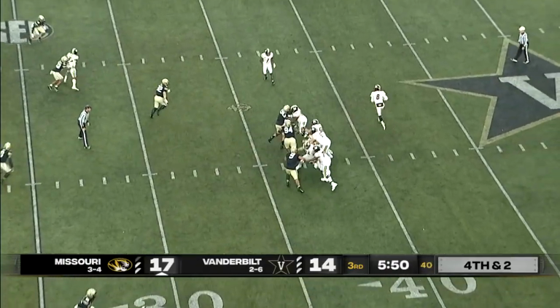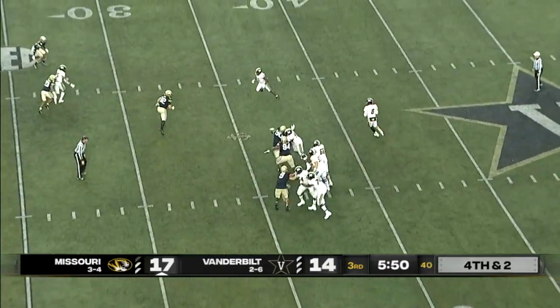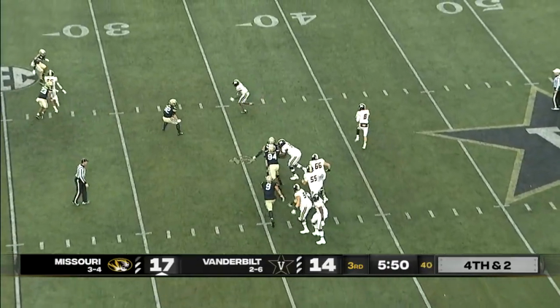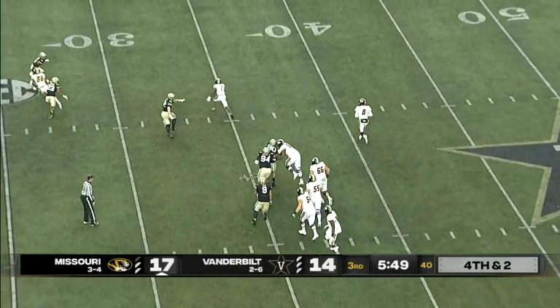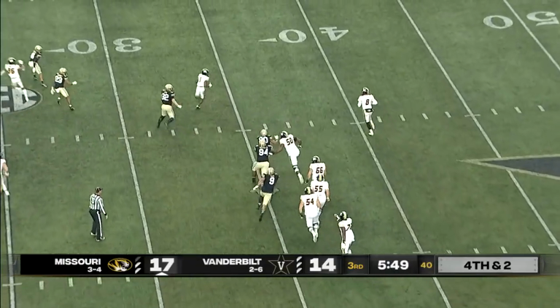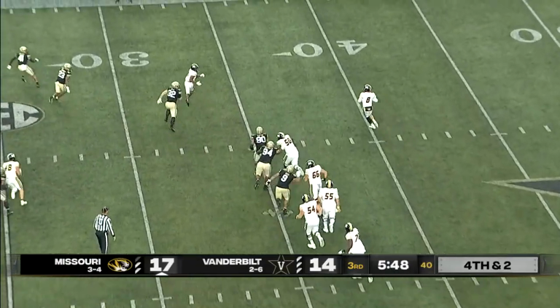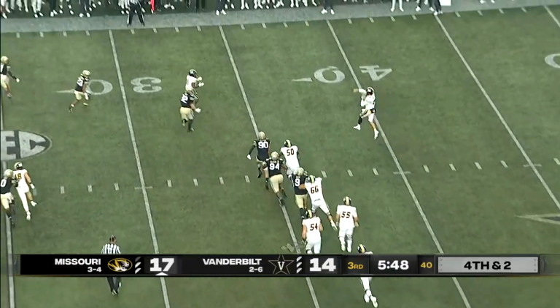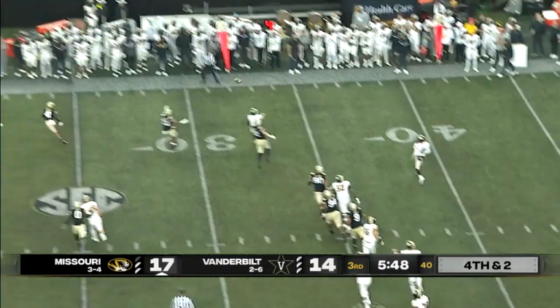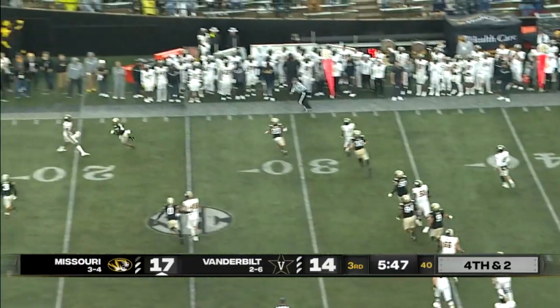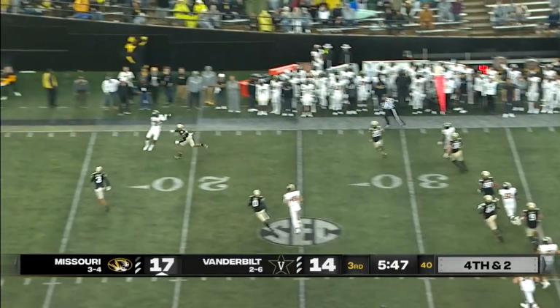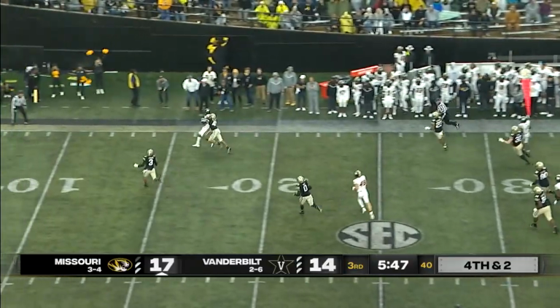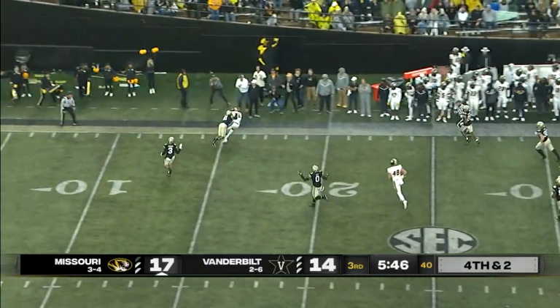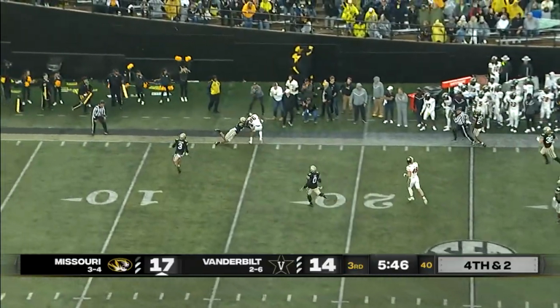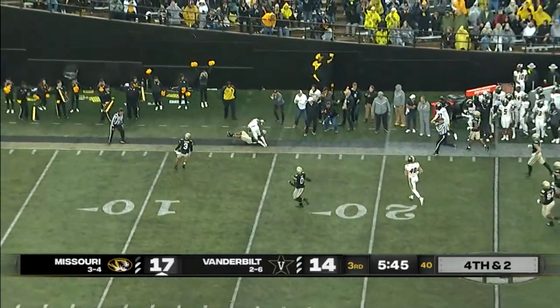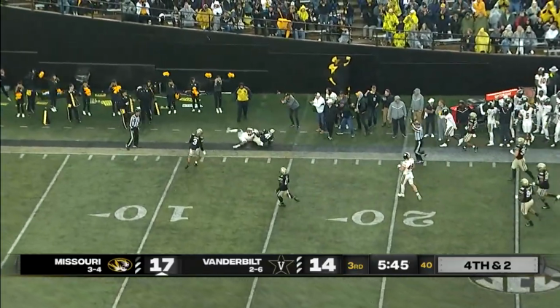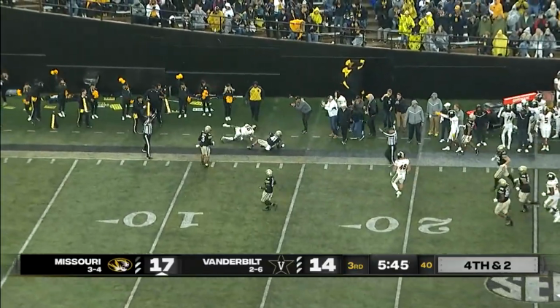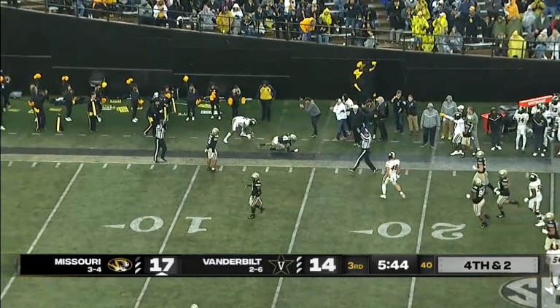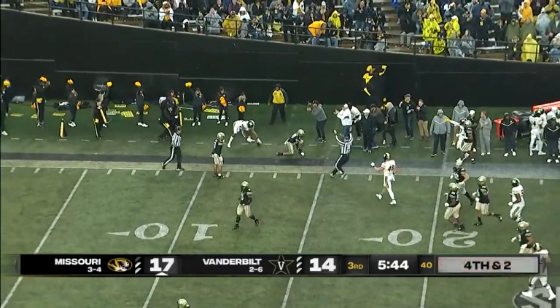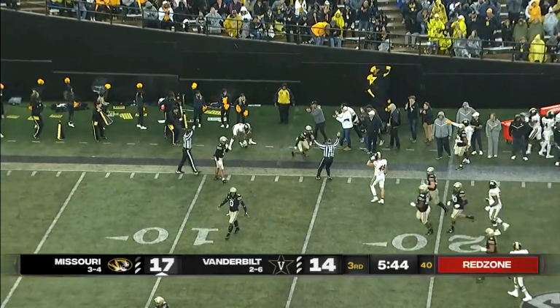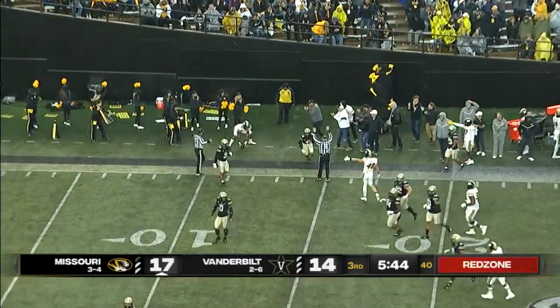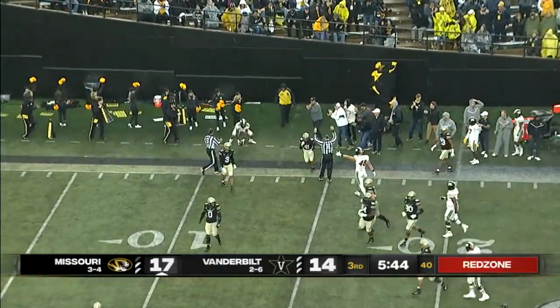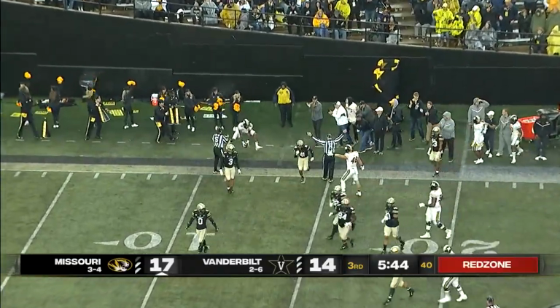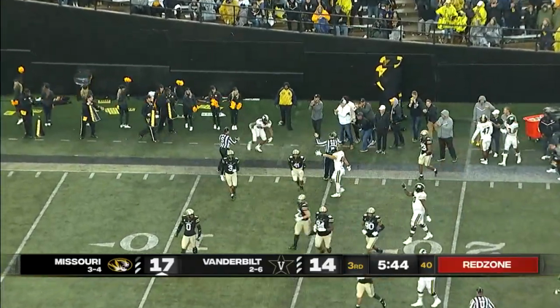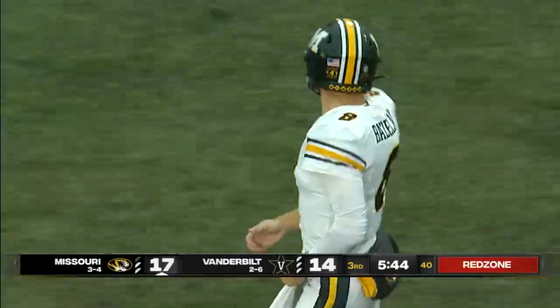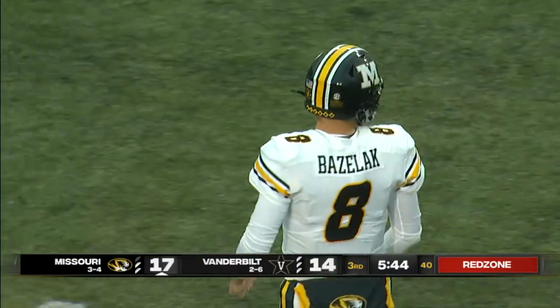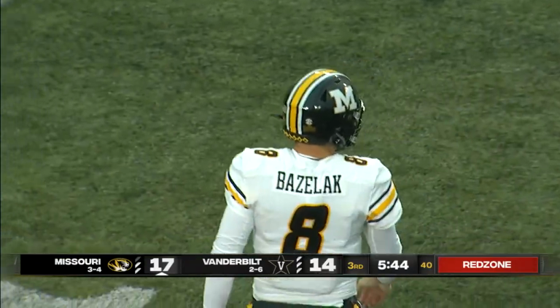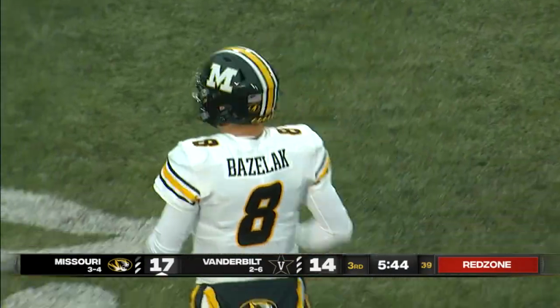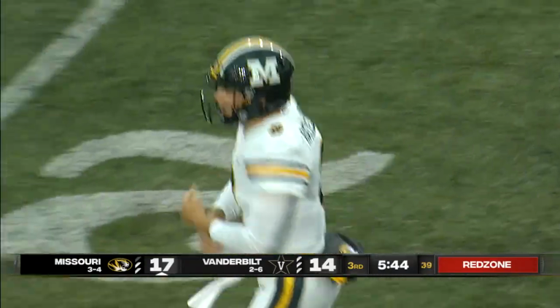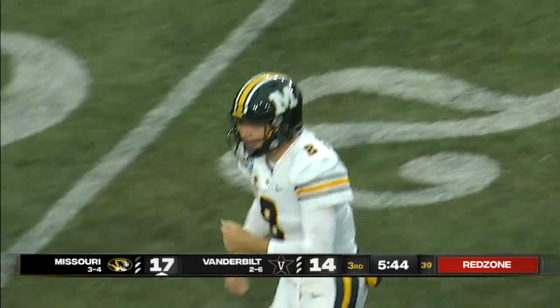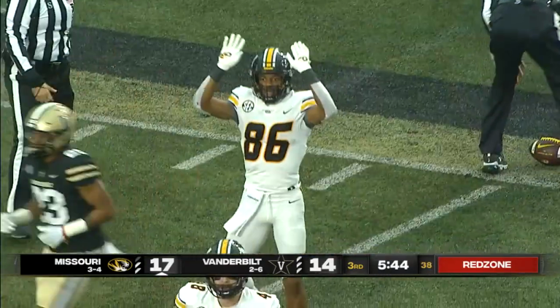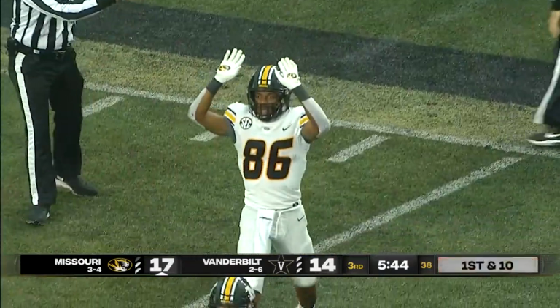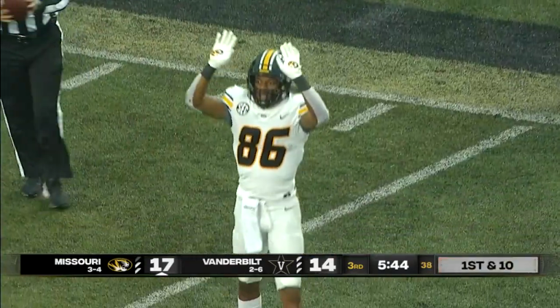Bazelak looking to buy some time, lofts it up in the air, and that pass is caught down around the 15-yard line. That'll be a first down, and now the Tigers are knocking on the door.